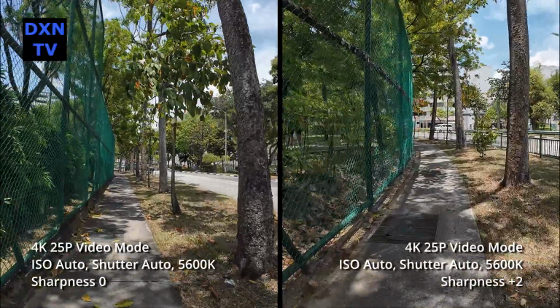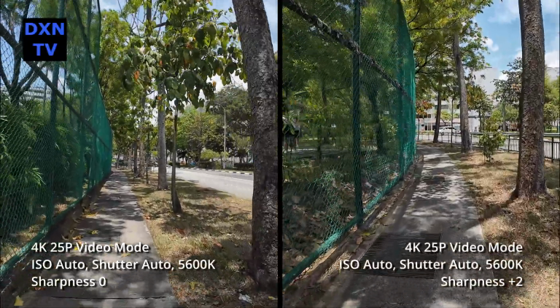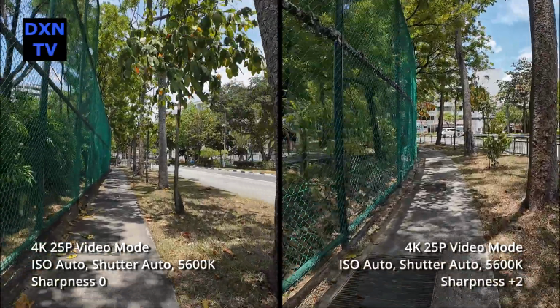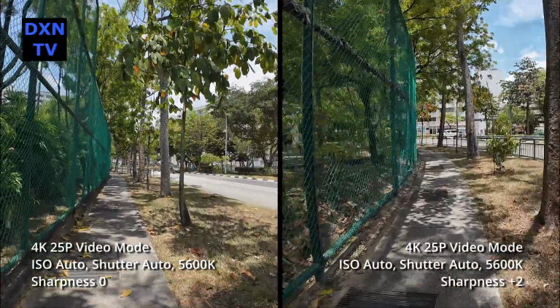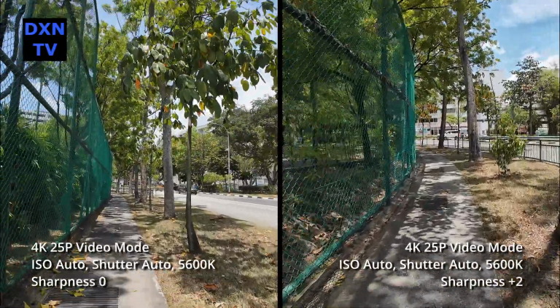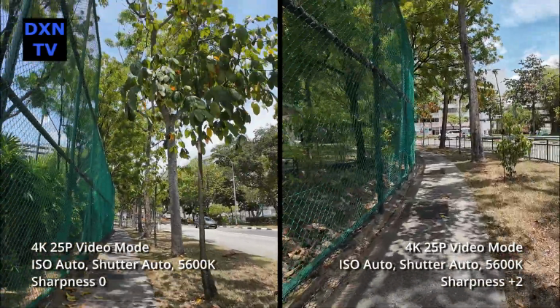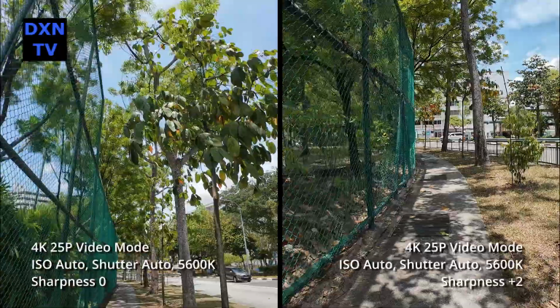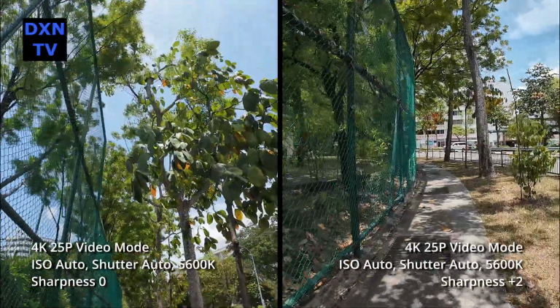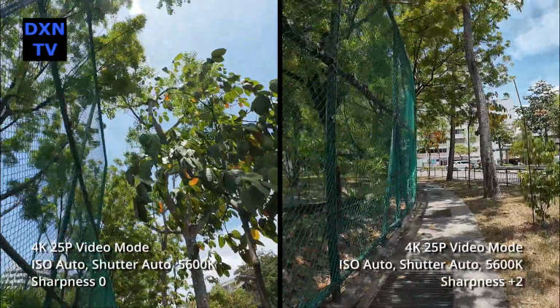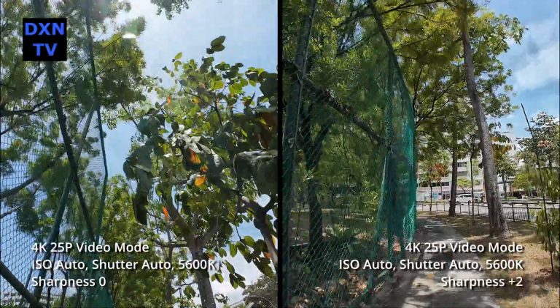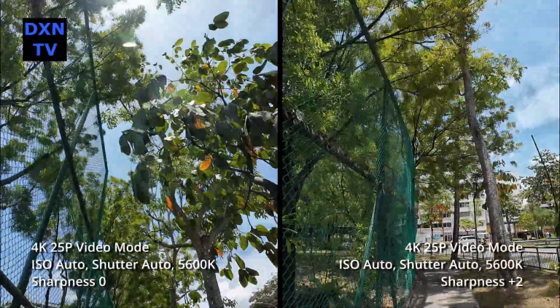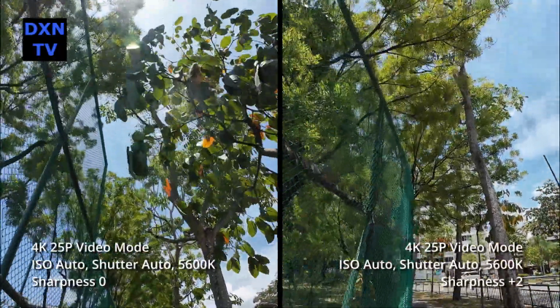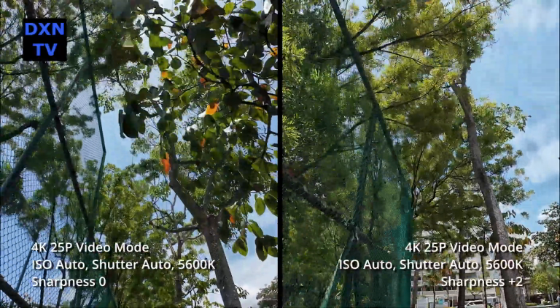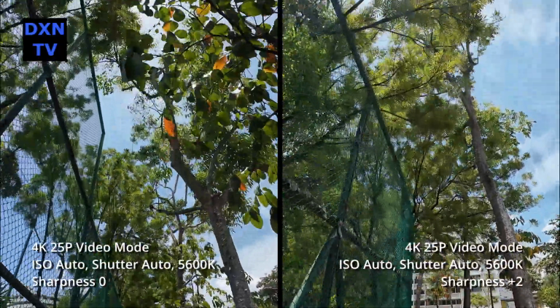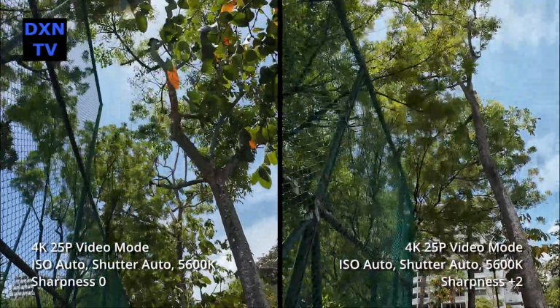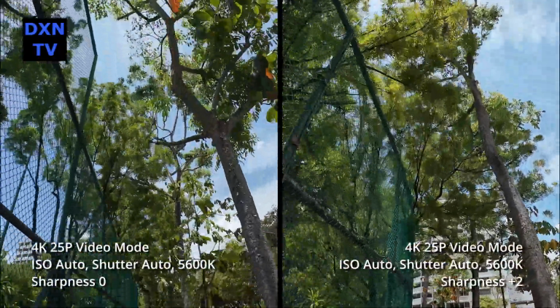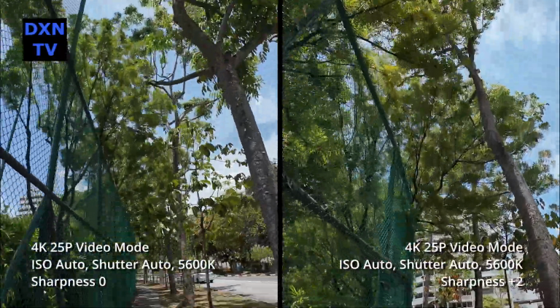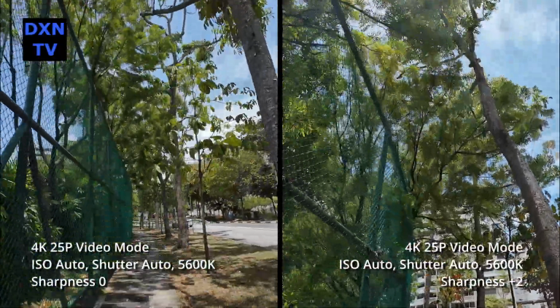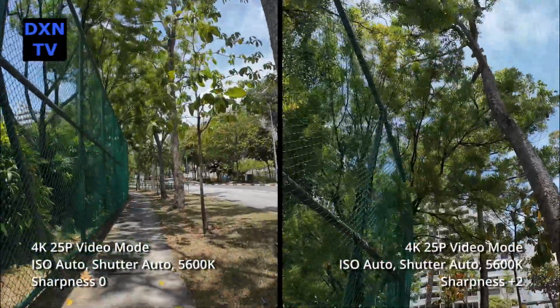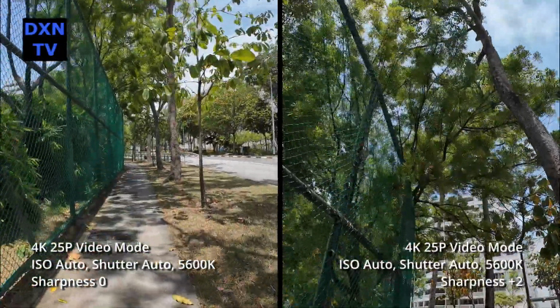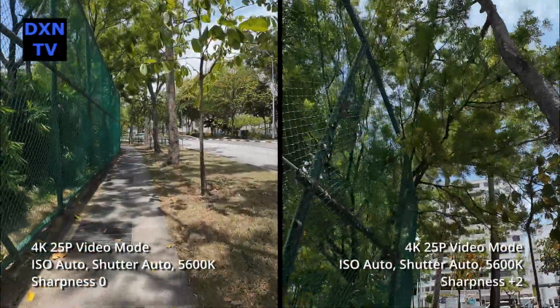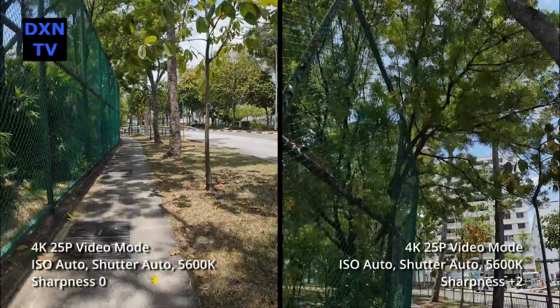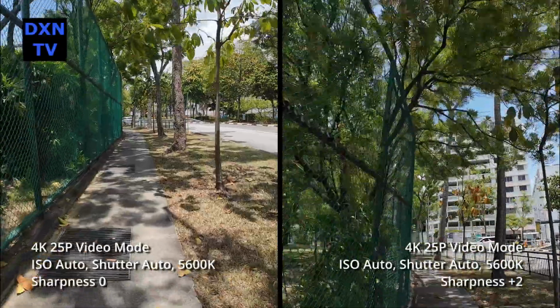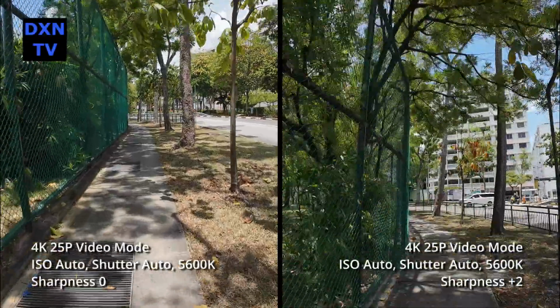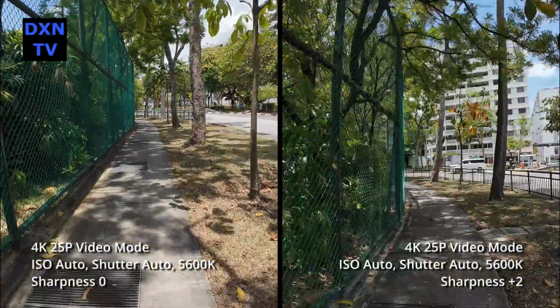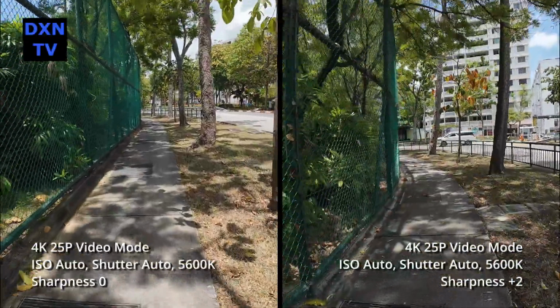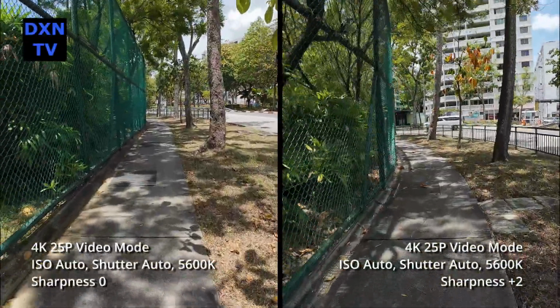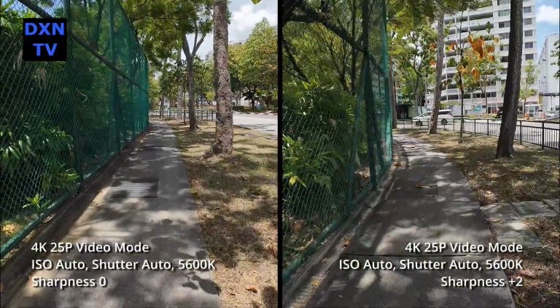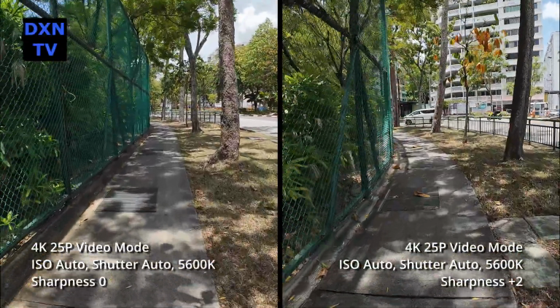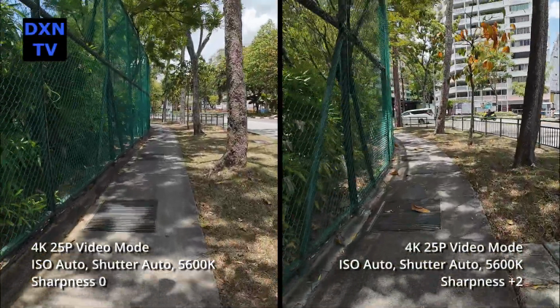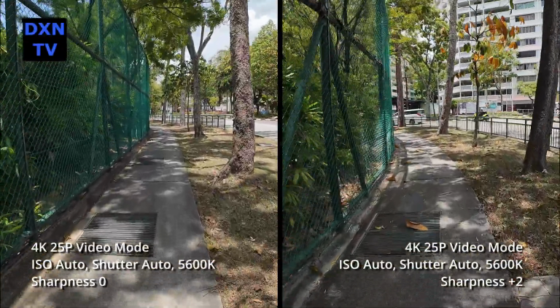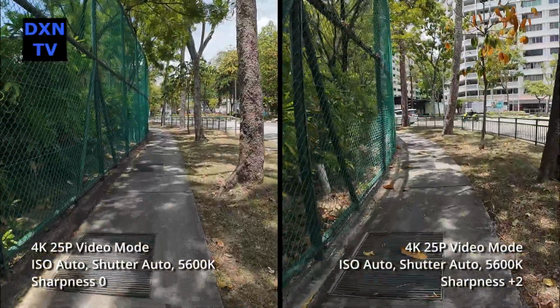This is a side-by-side of zero and plus 2, both of which is still a bit sharp for our preference. With too much detail, there might be a lot of compression artifacts — we'll see in the final render and upload.